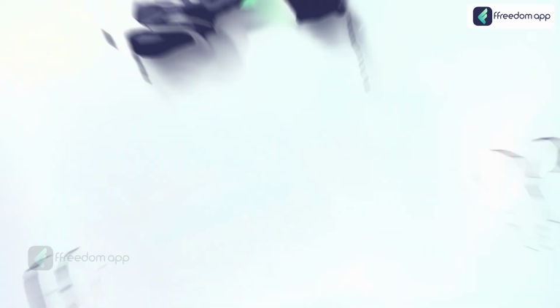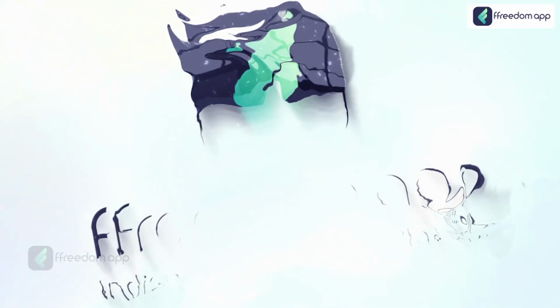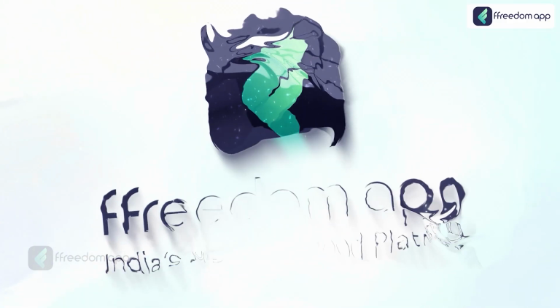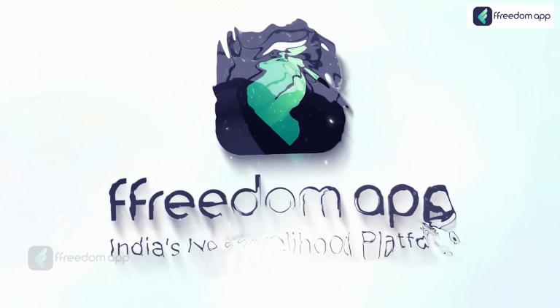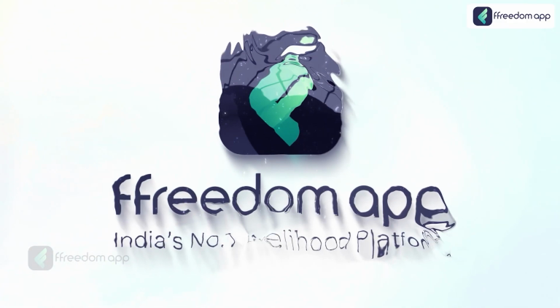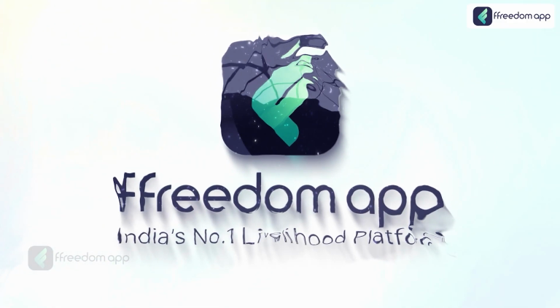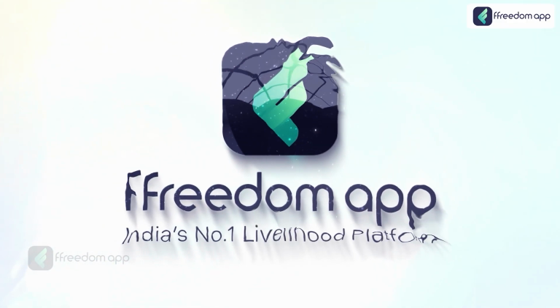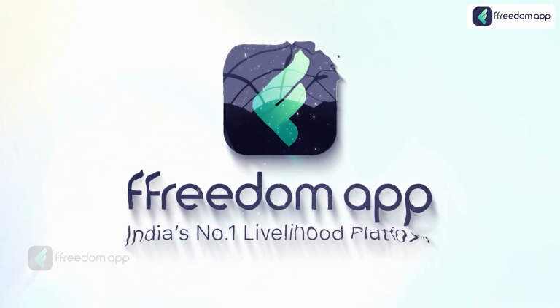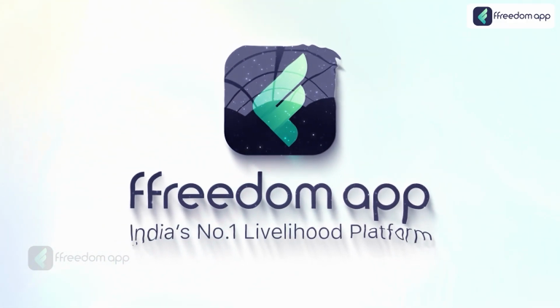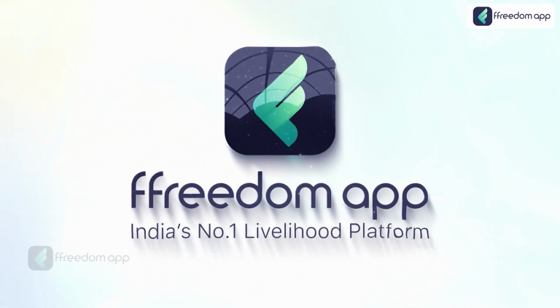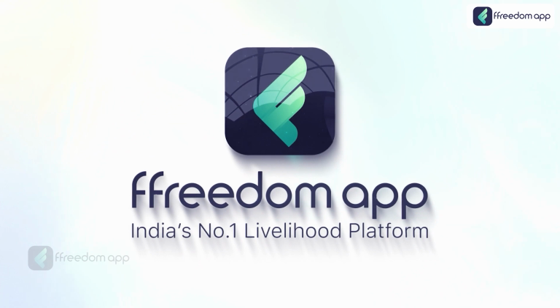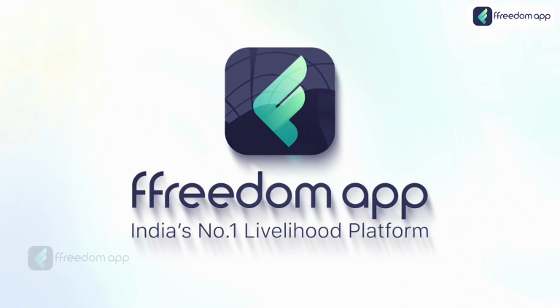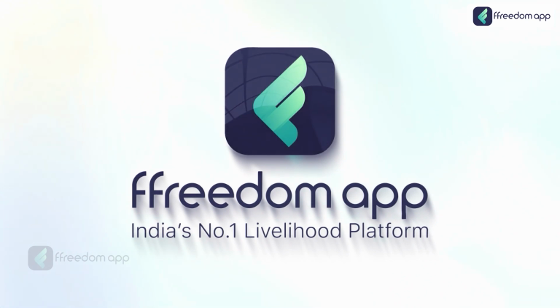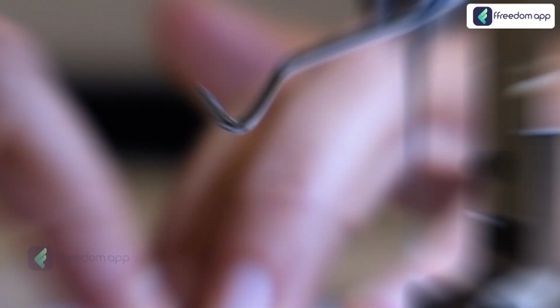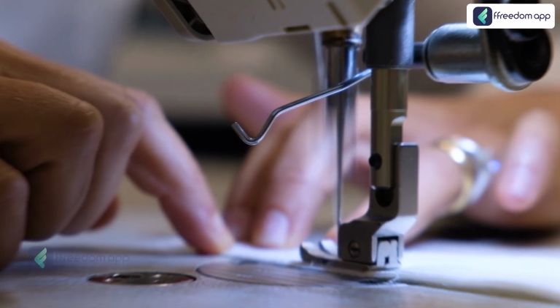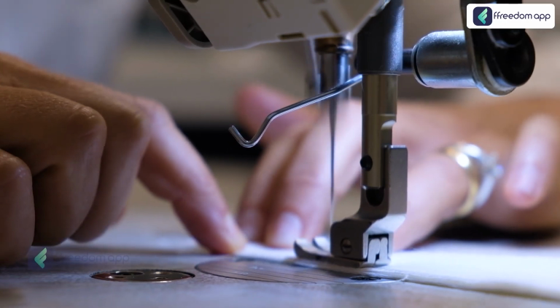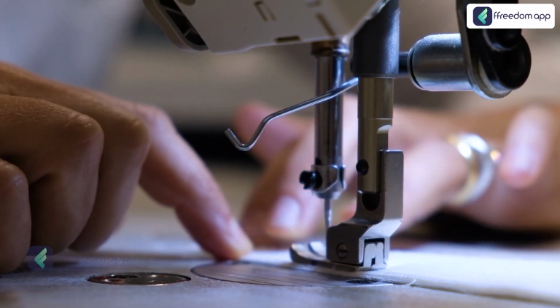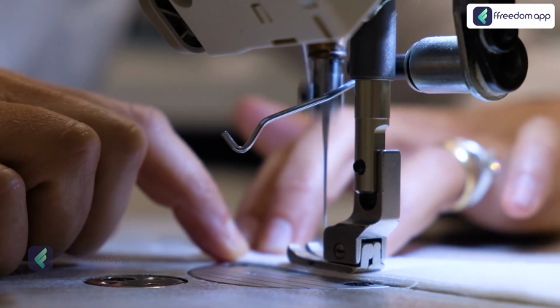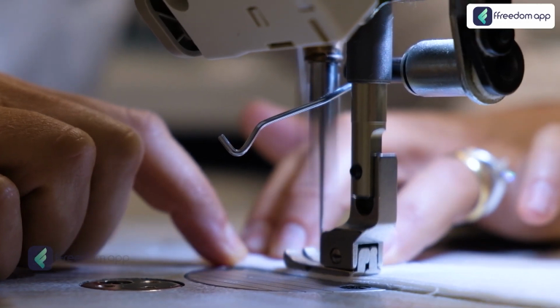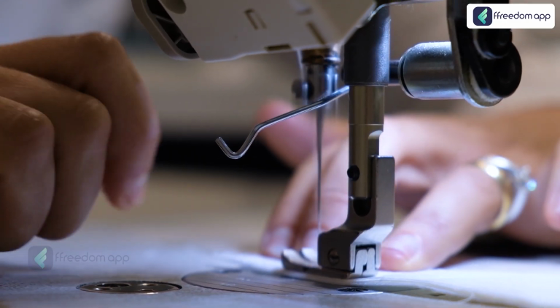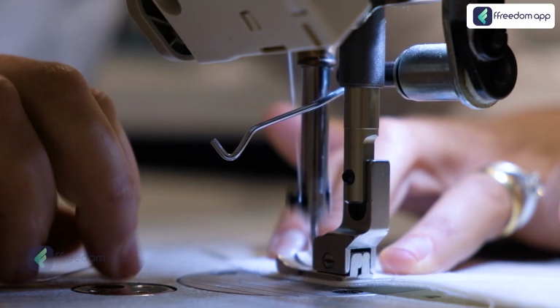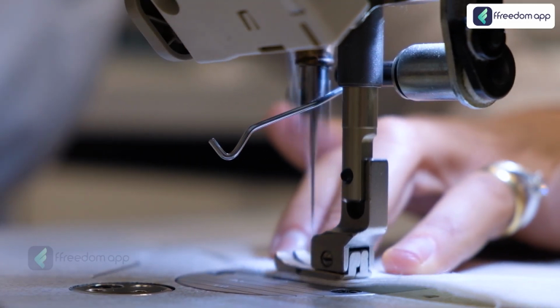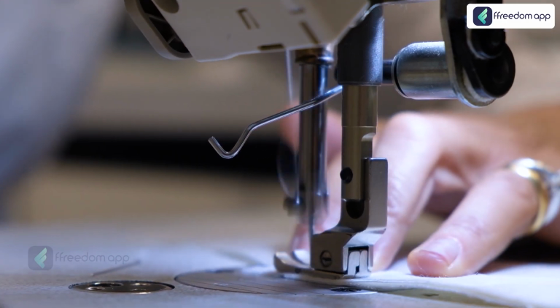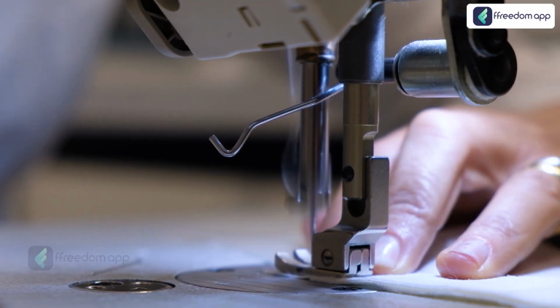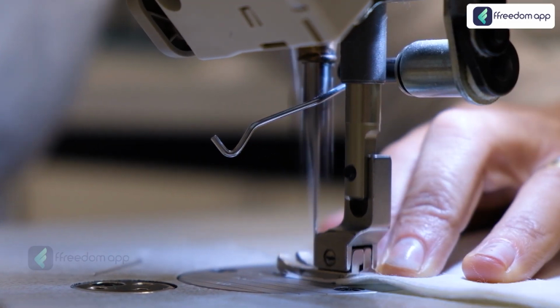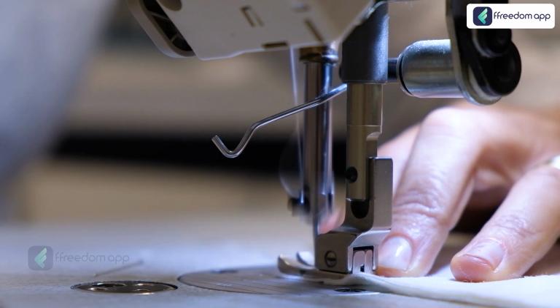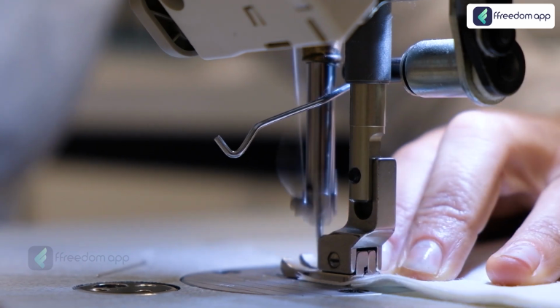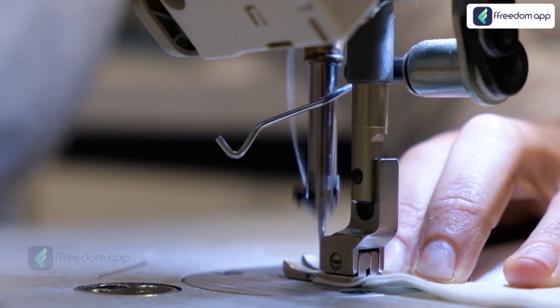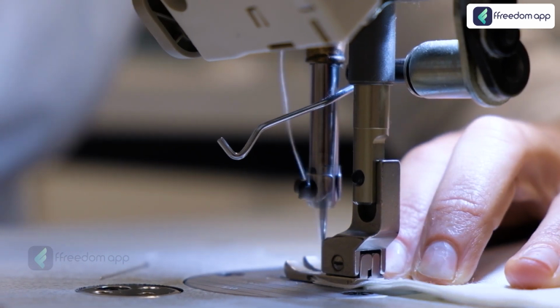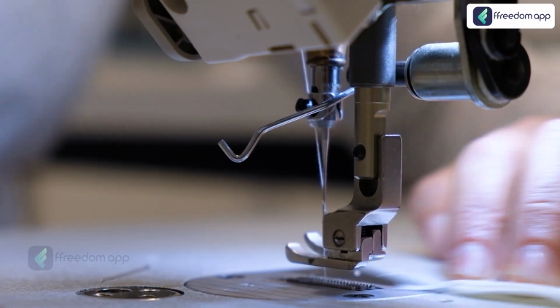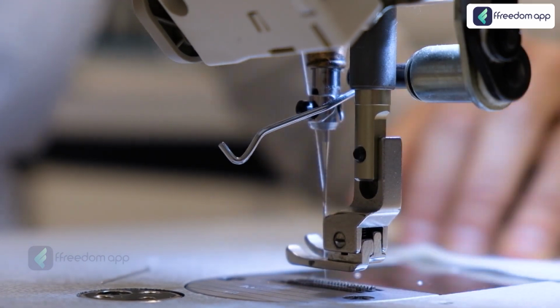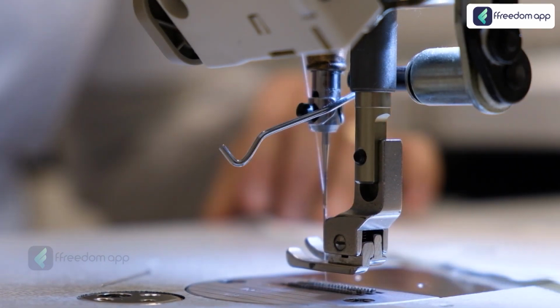This course is available exclusively on Freedom App, India's number one livelihood platform. This is the only course from where you can learn how to practically stitch a traditional langa blouse.